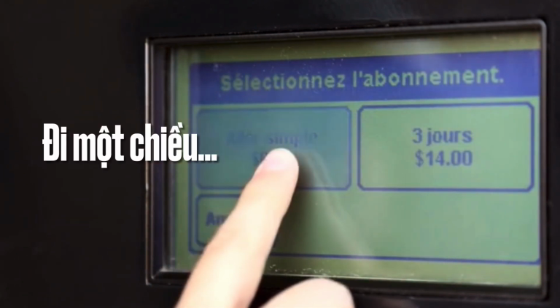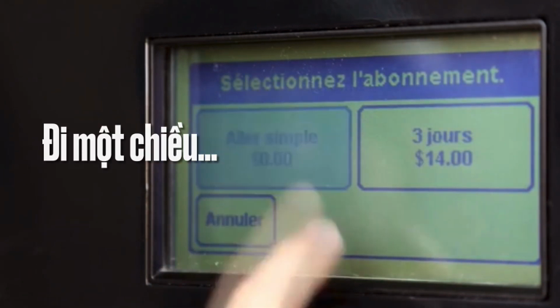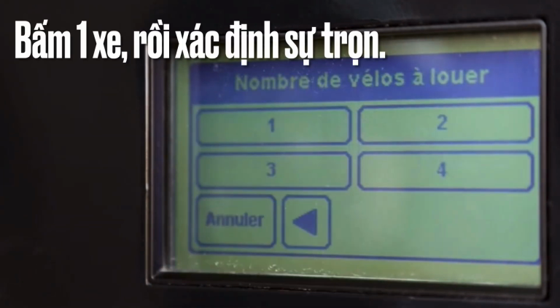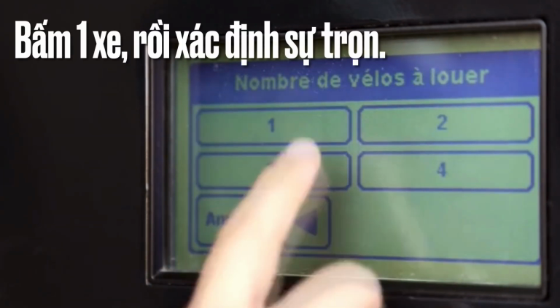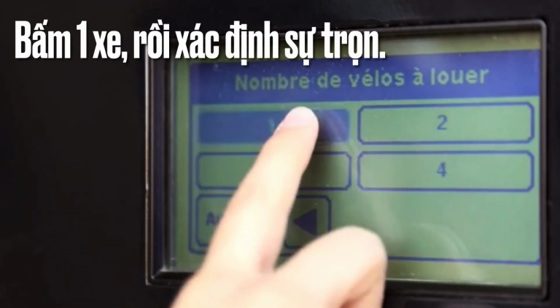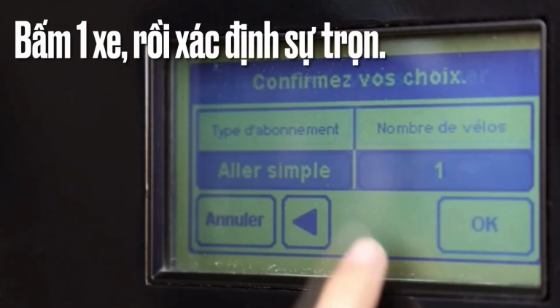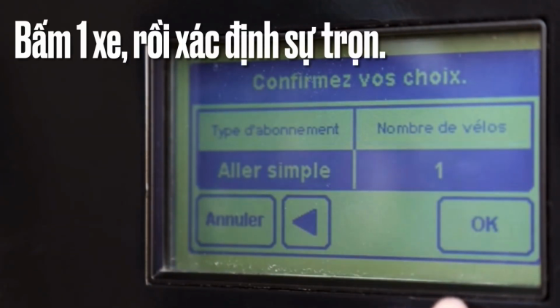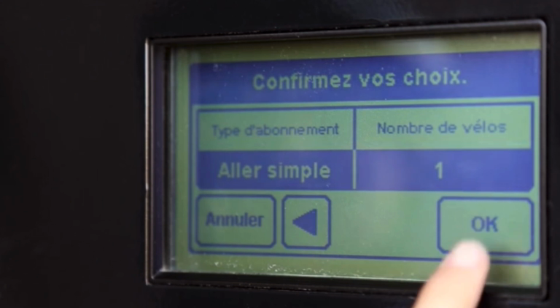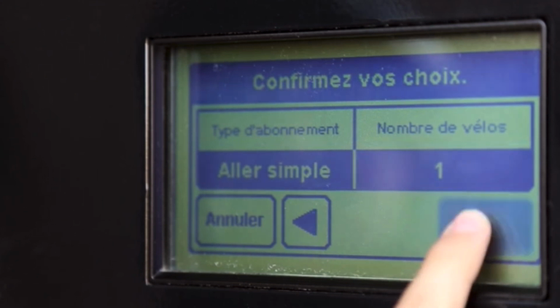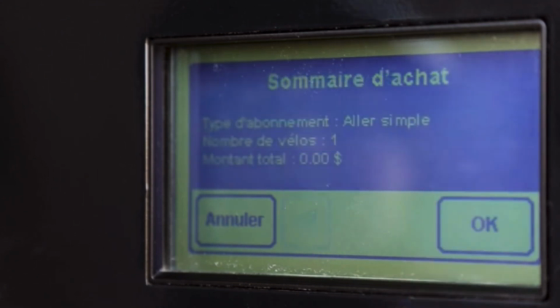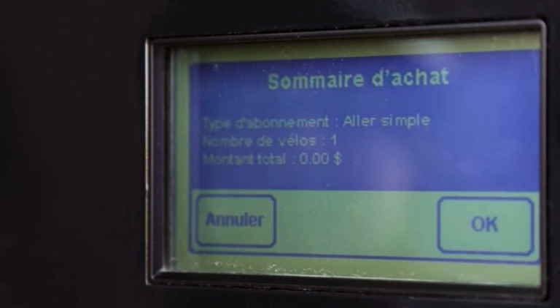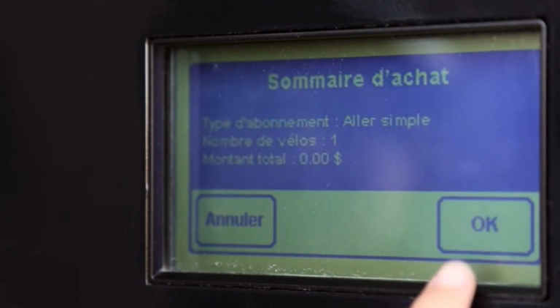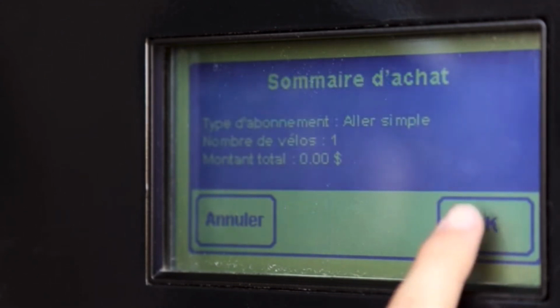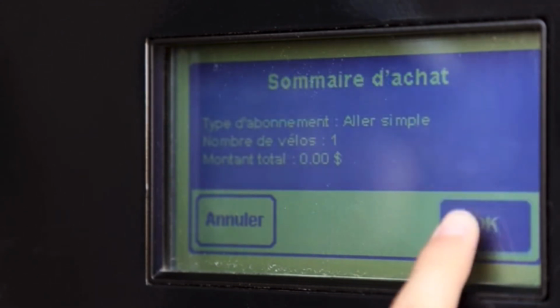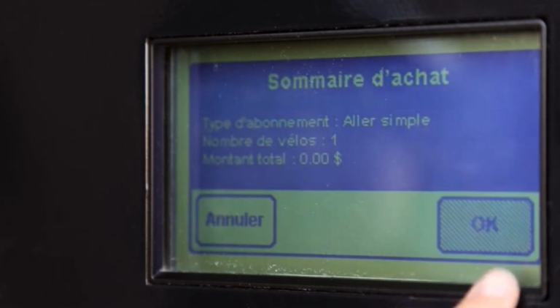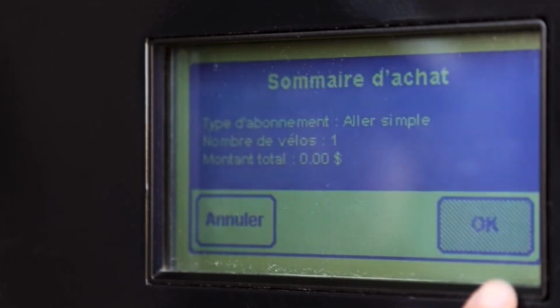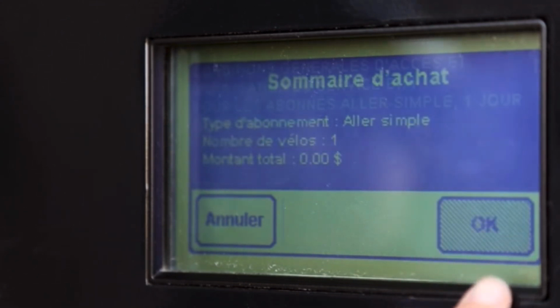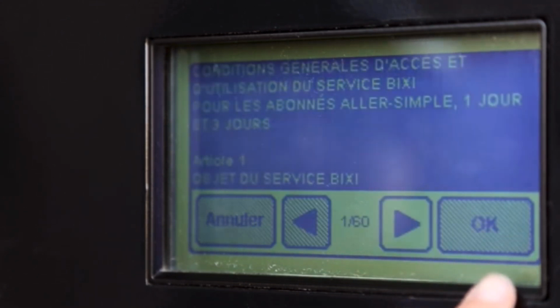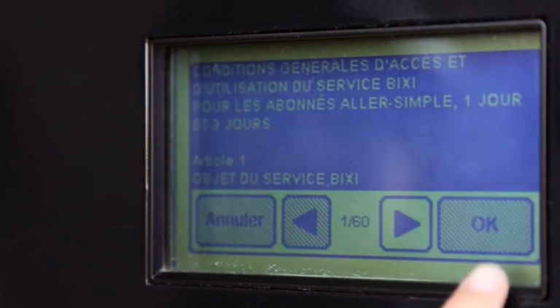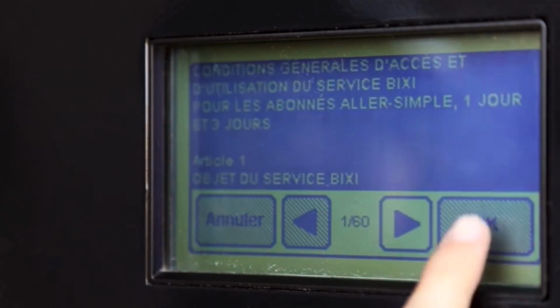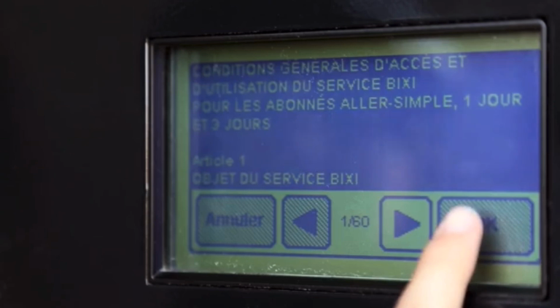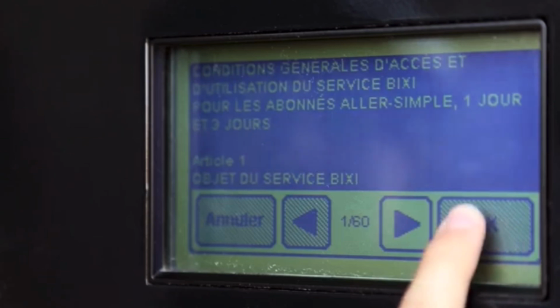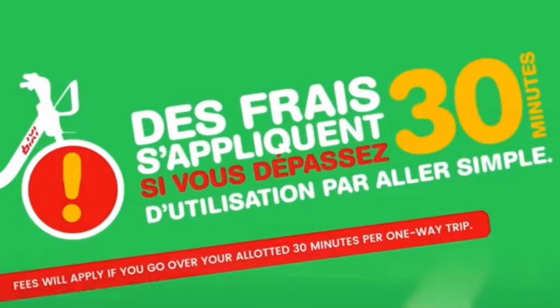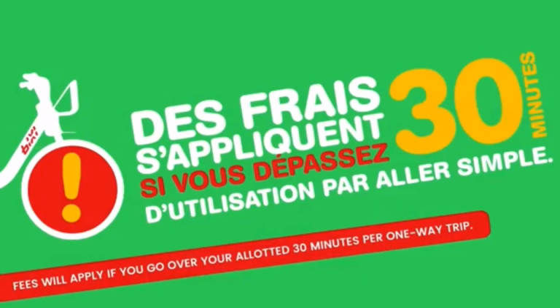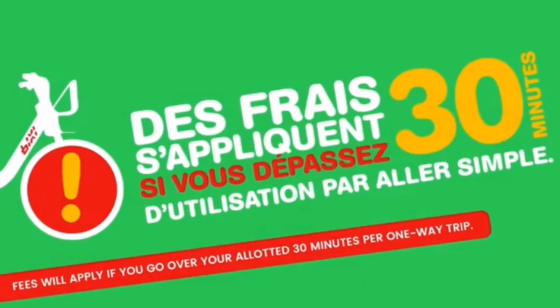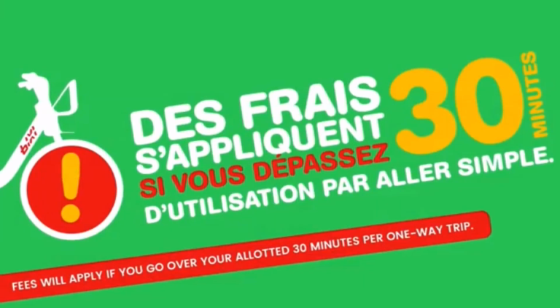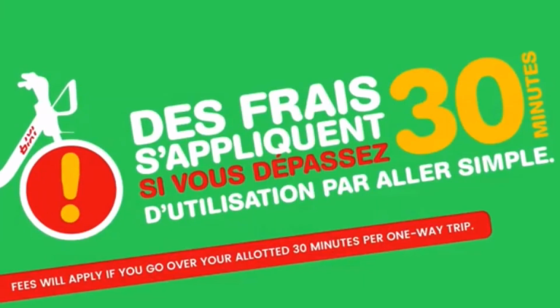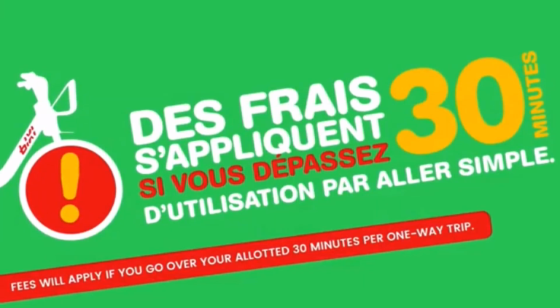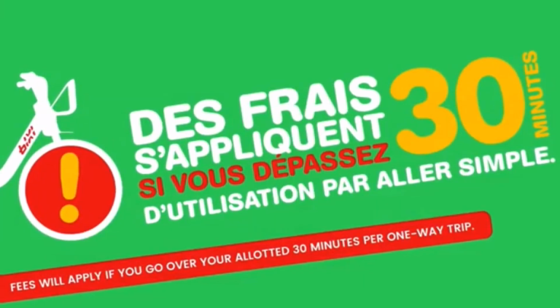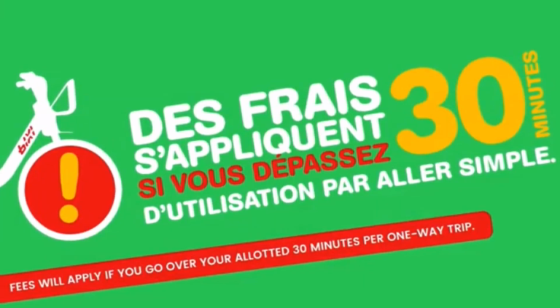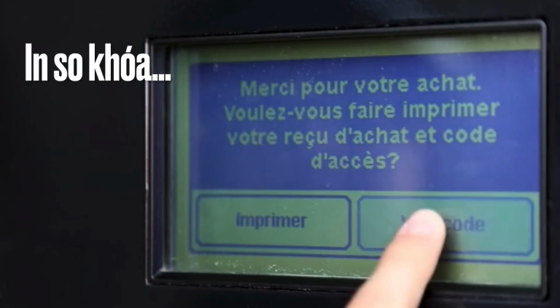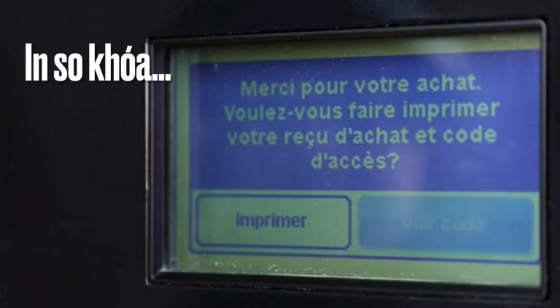How do I return a Bishi bike to a docking point? Firmly push the front wheel of the bike into the bike dock slot until a mechanical click is heard. If the green light comes on, the operation was successful and the bike dock is locked.